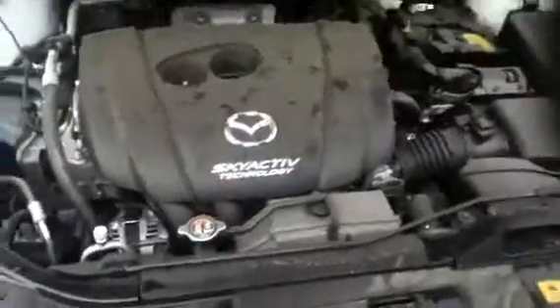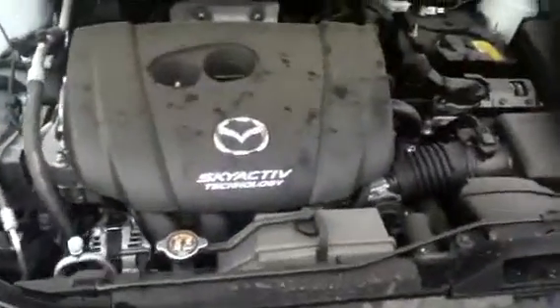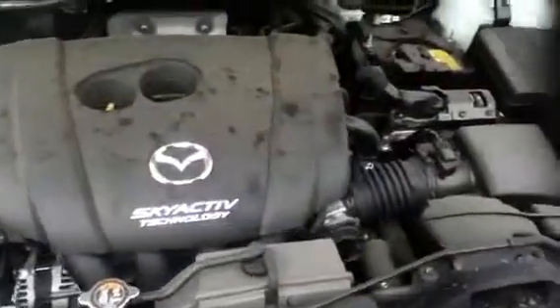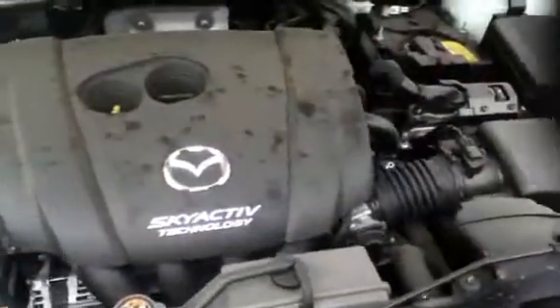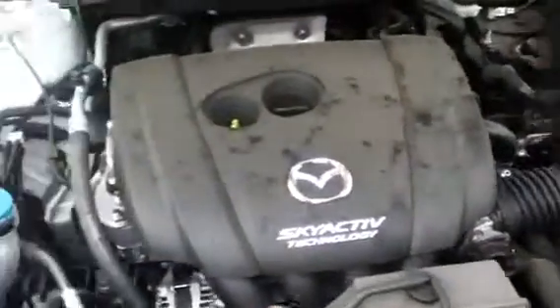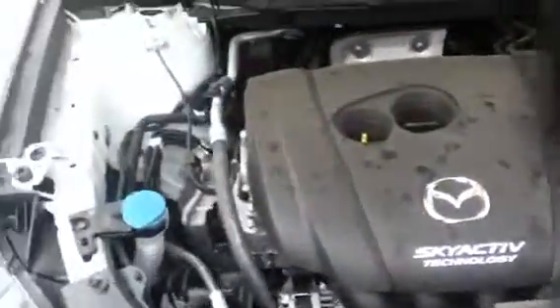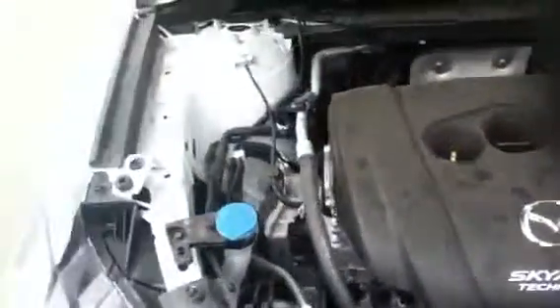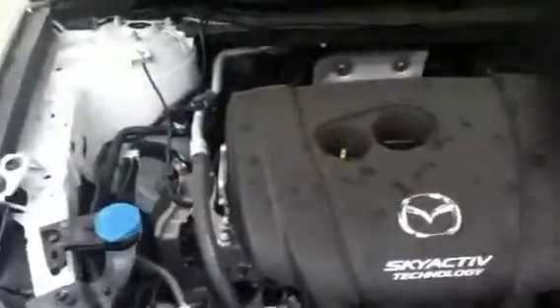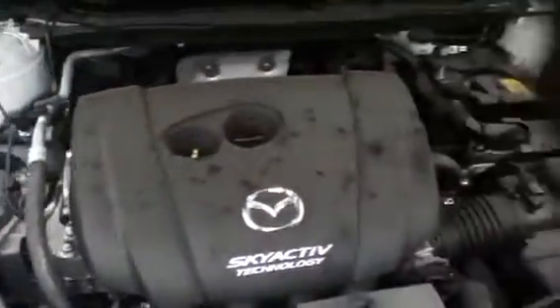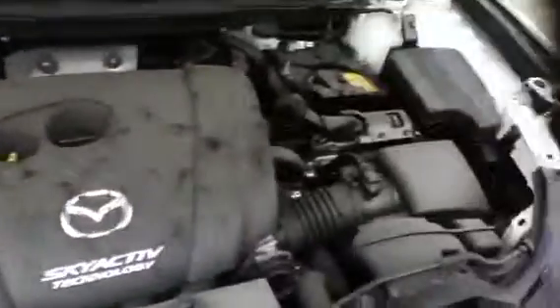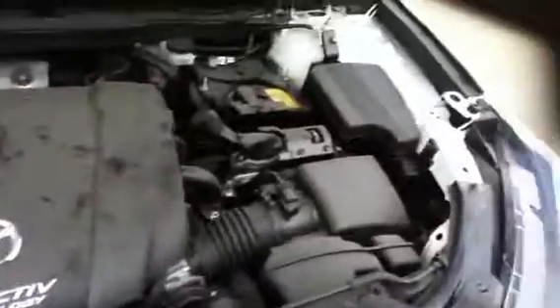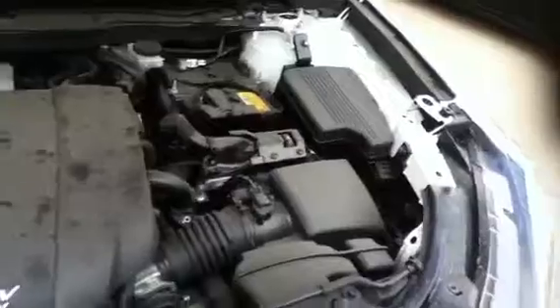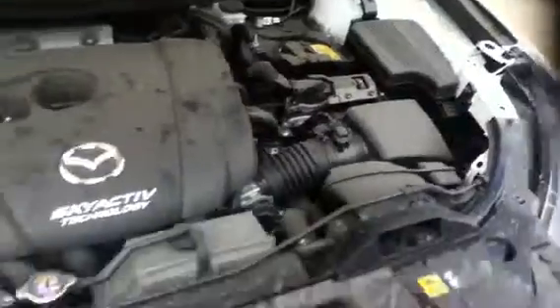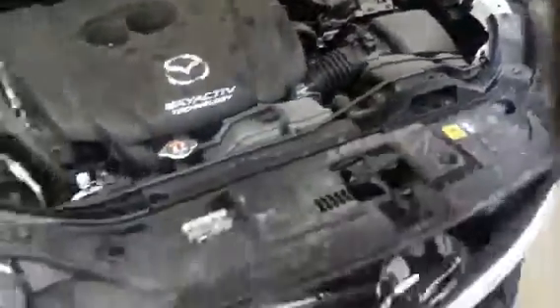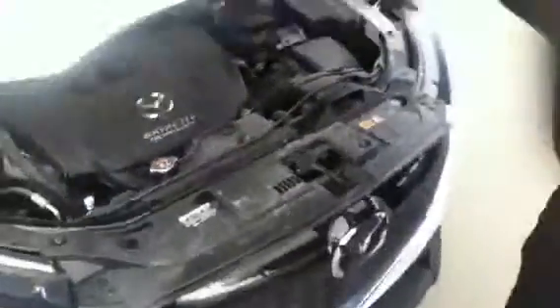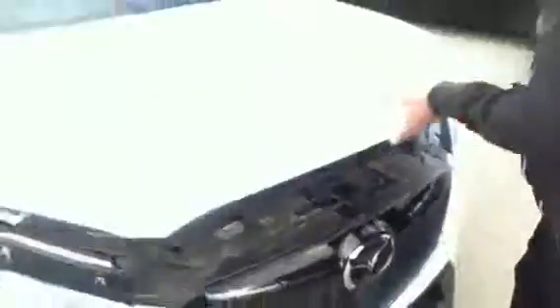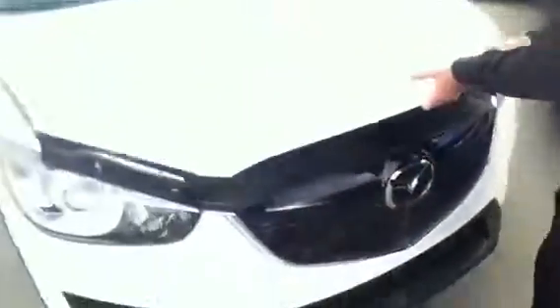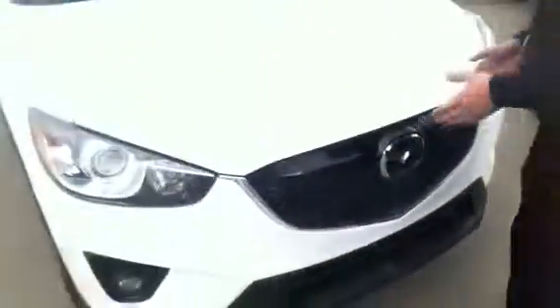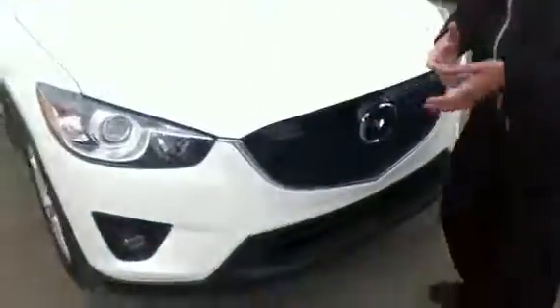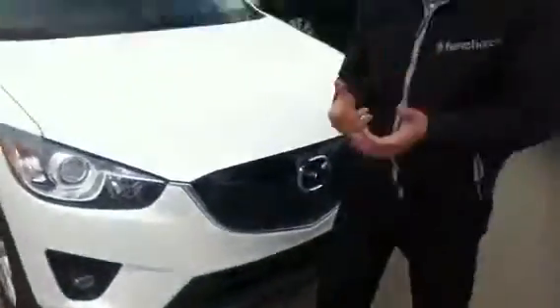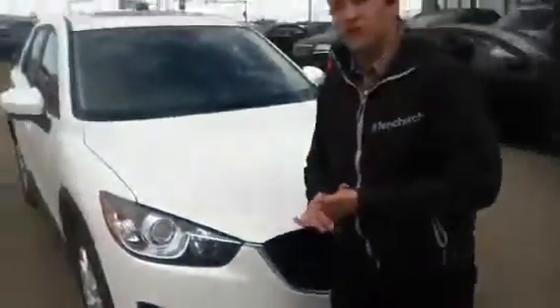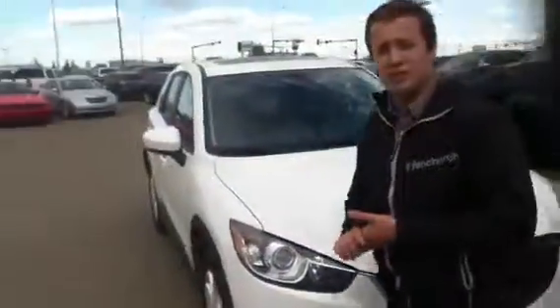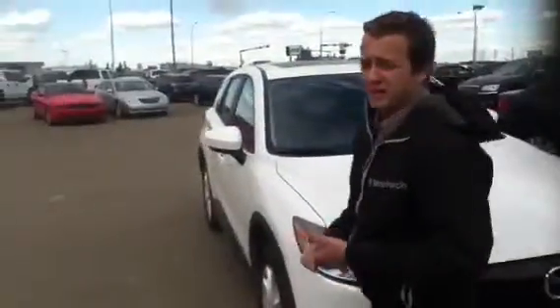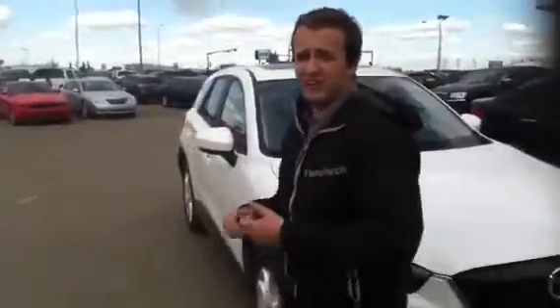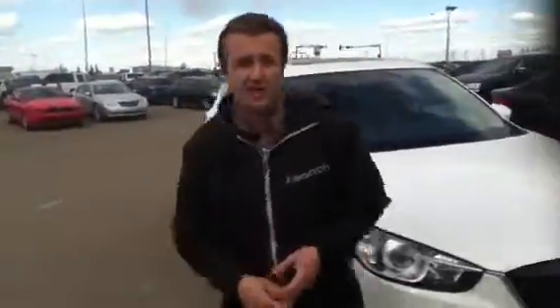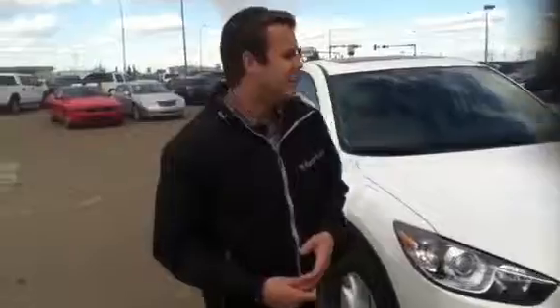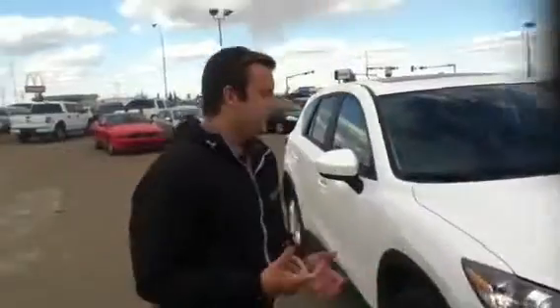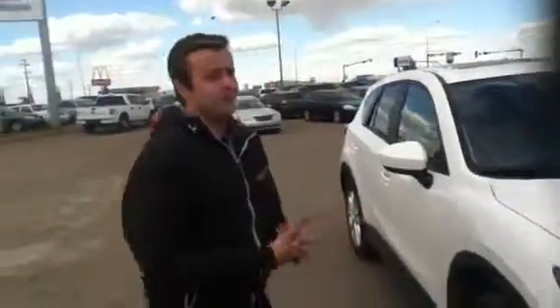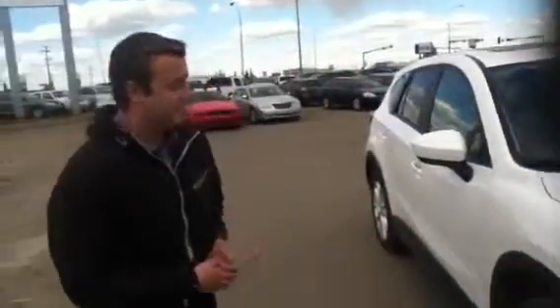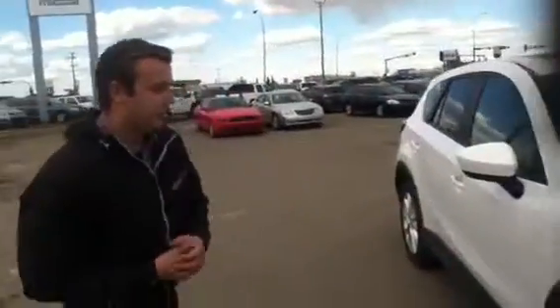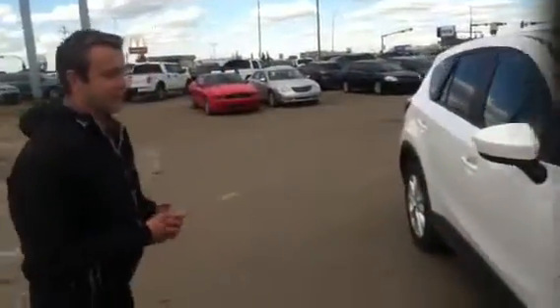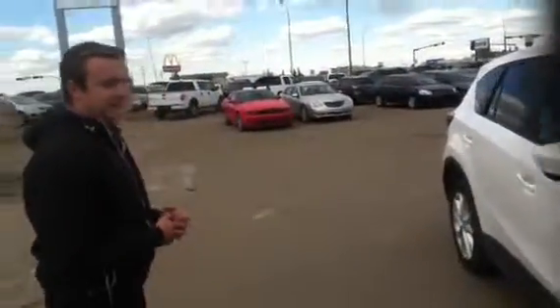Under the hood here, there's a 2.5 litre four cylinder engine. Very amazing fuel economy in these — with all wheel drive, they're rated for about 43 miles per gallon on the highway. So you are going to be saving quite a lot on gas.